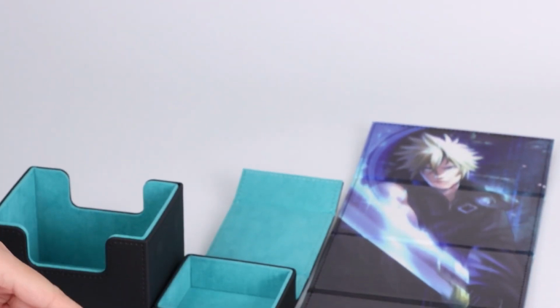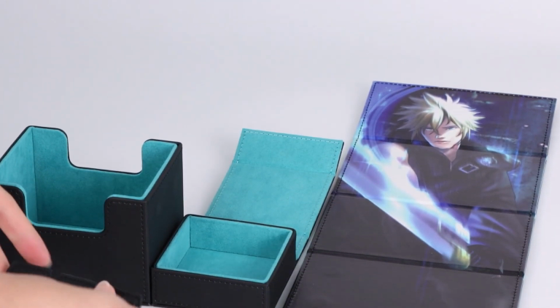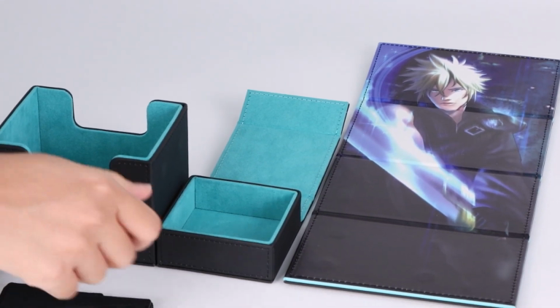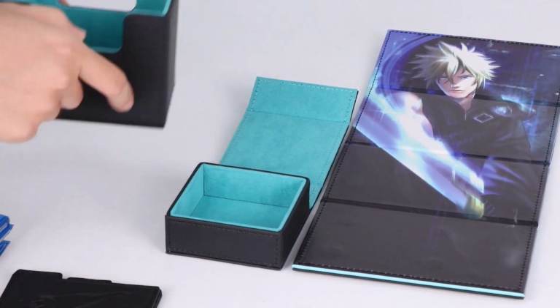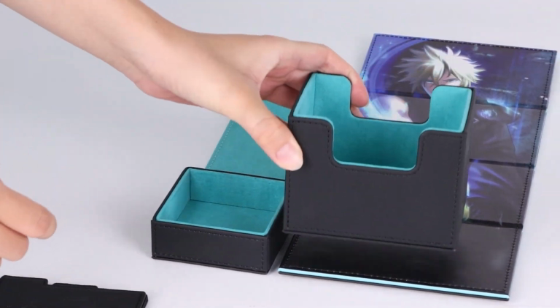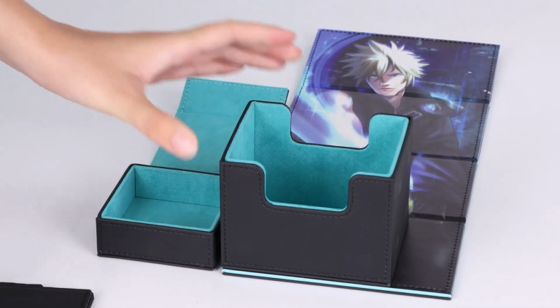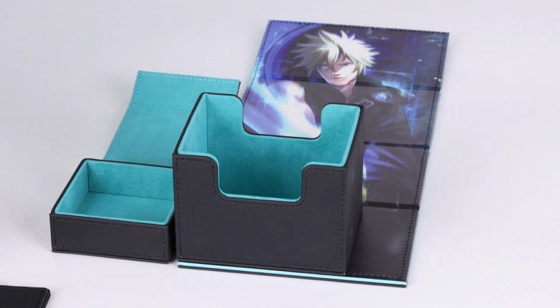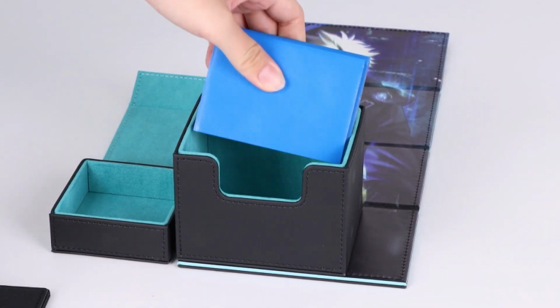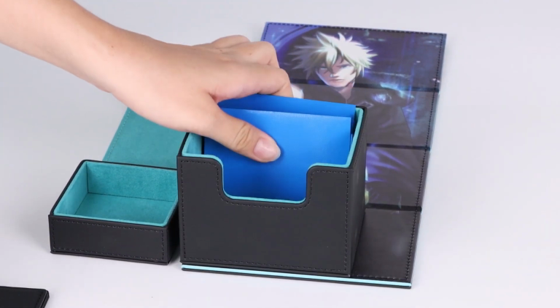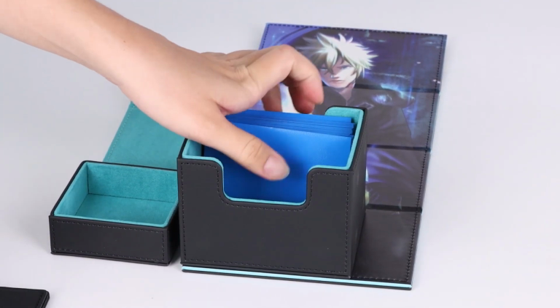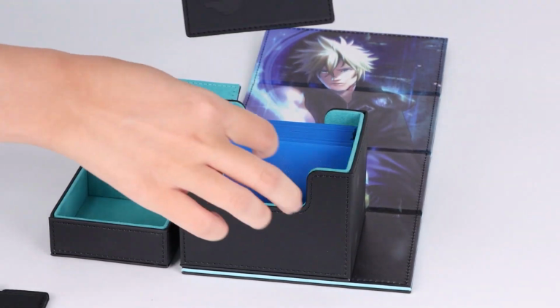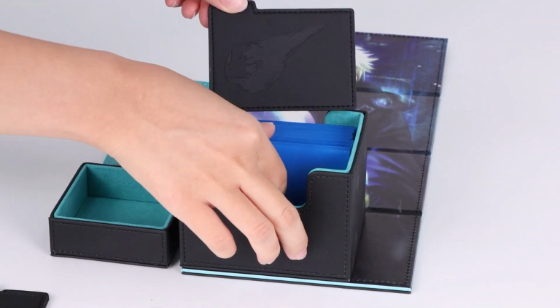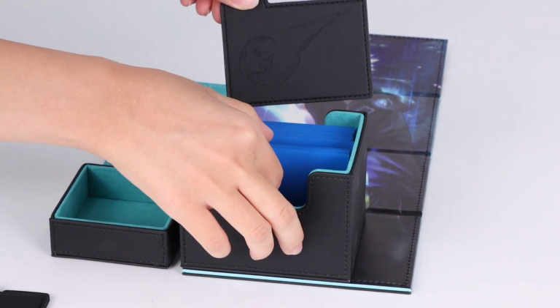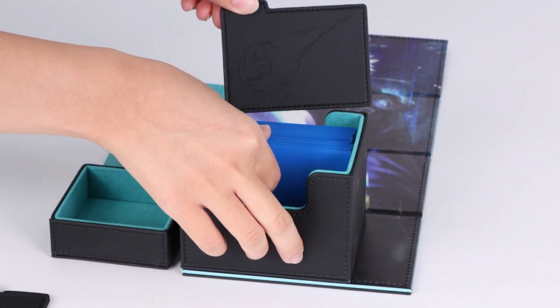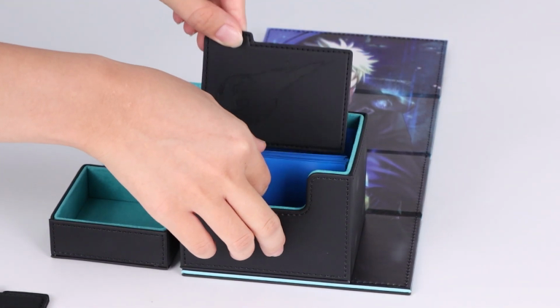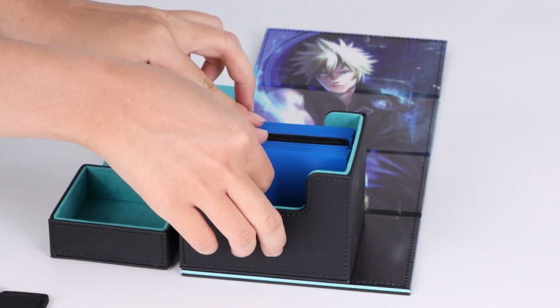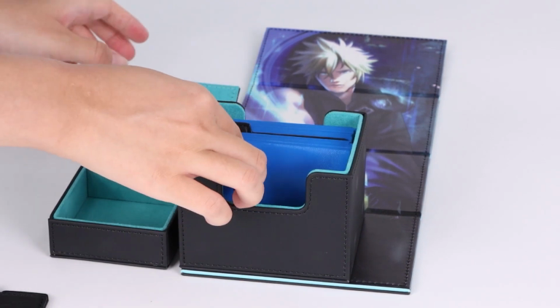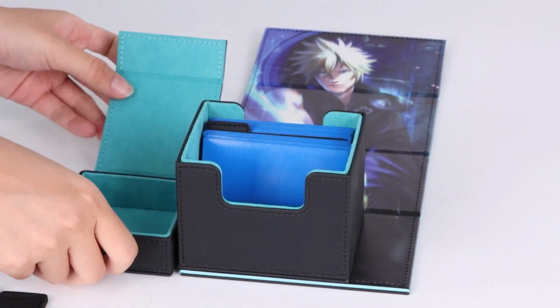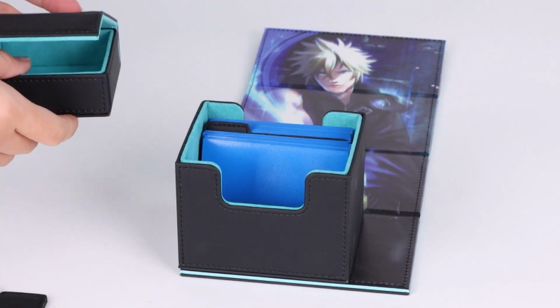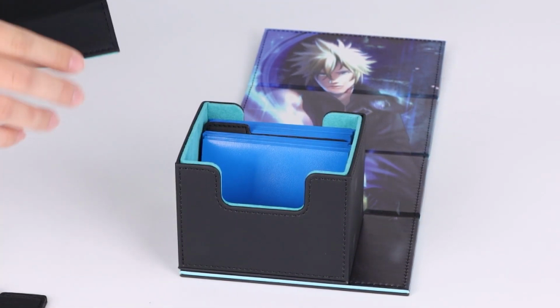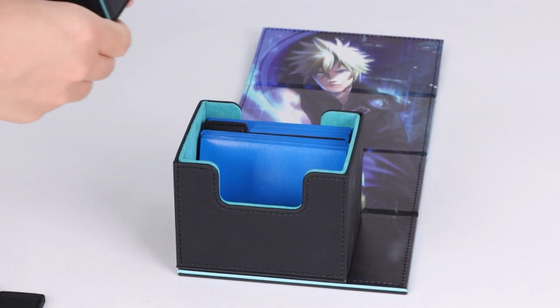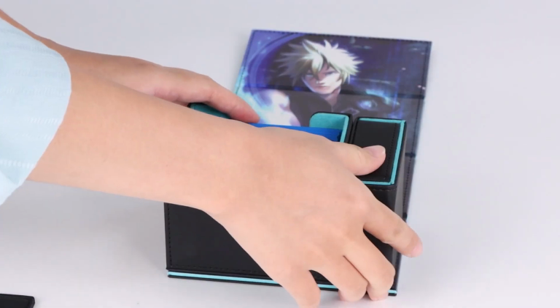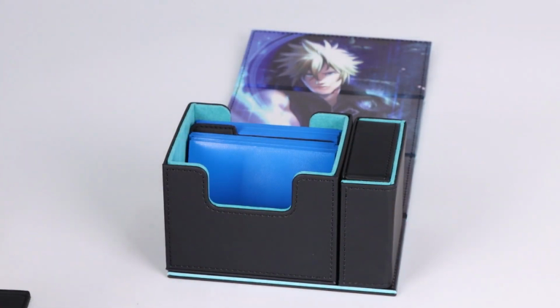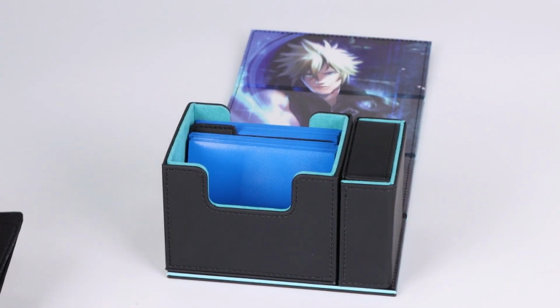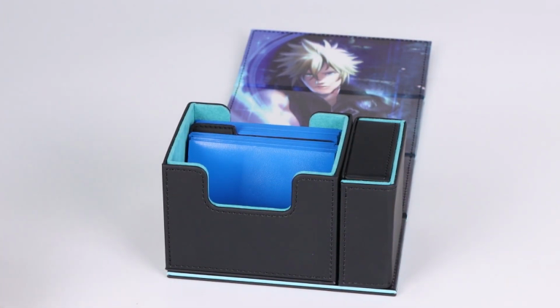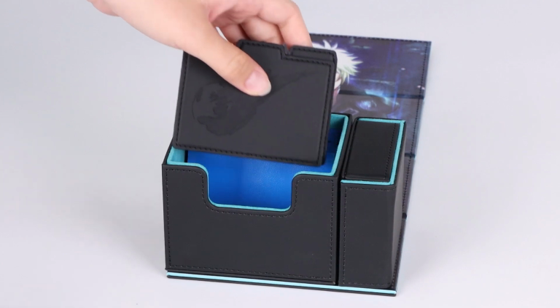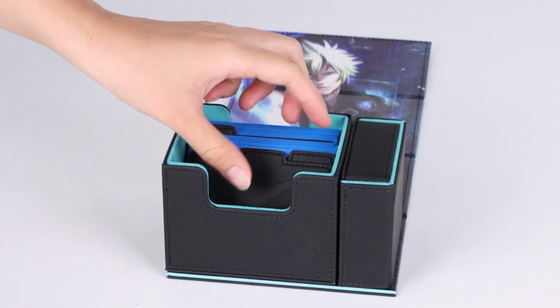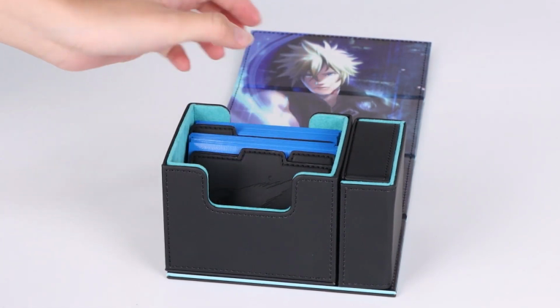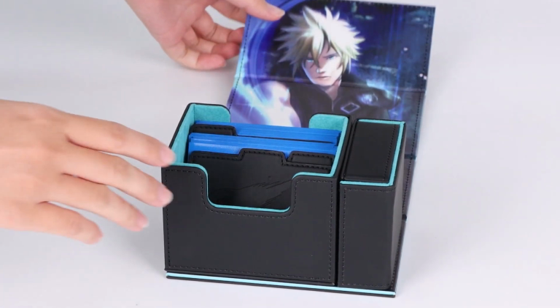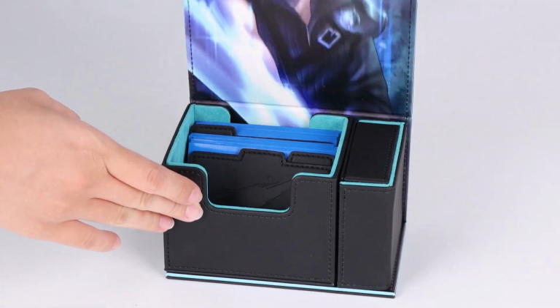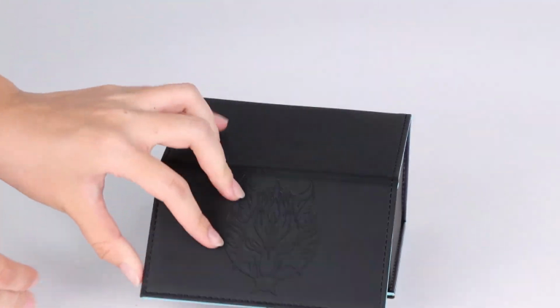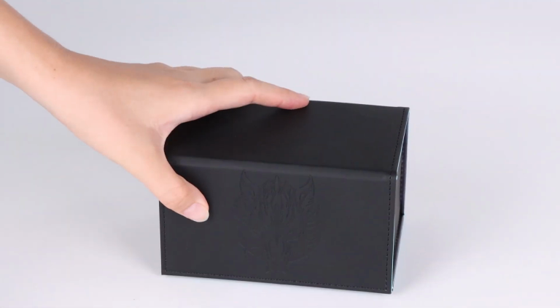Each Lifestream Legacy deck box is crafted from high-quality polyurethane, giving a premium feel and durable exterior that withstands time and use. The interior is lined with a plush microfiber suede, offering your treasured cards unparalleled protection while enhancing the overall tactile experience.